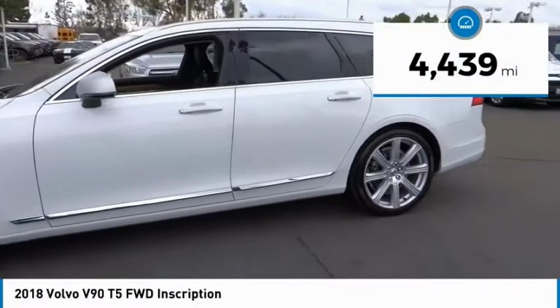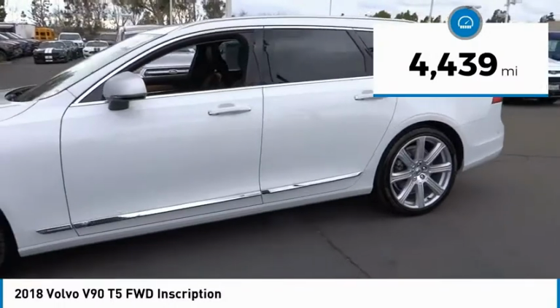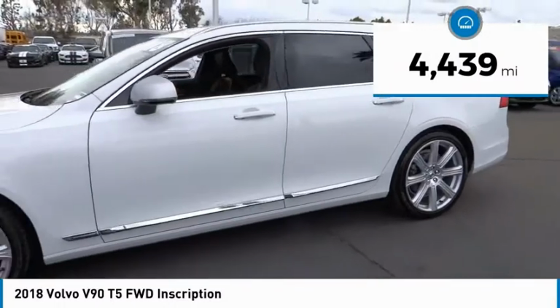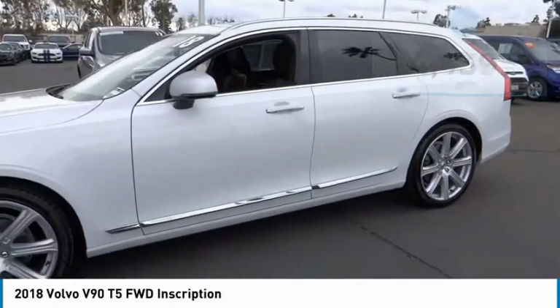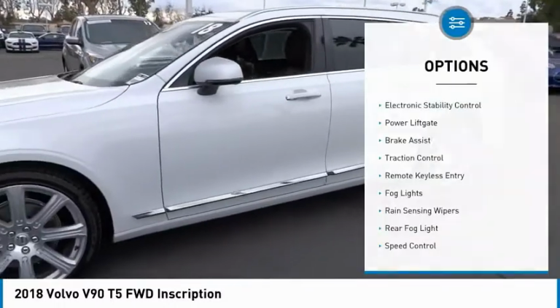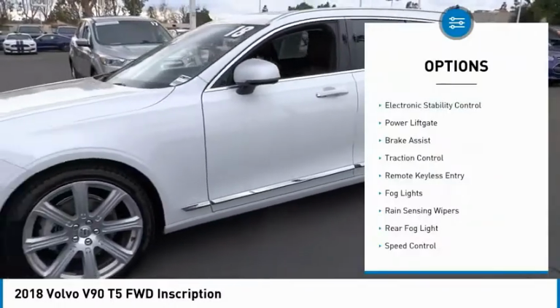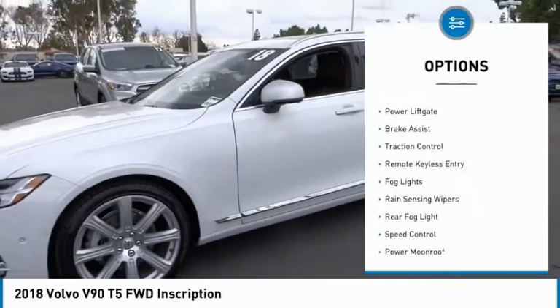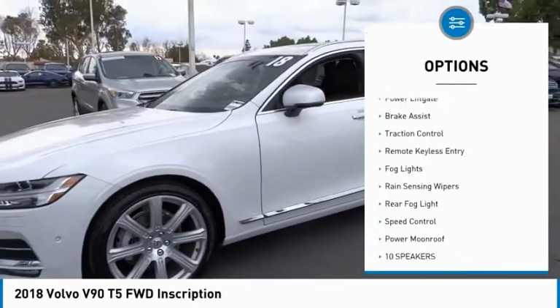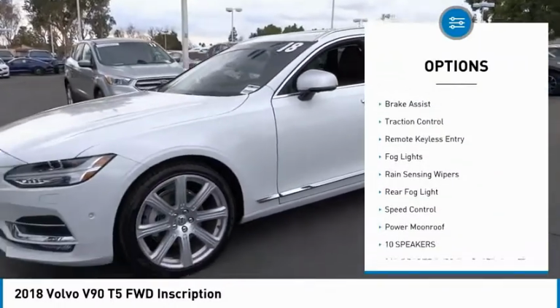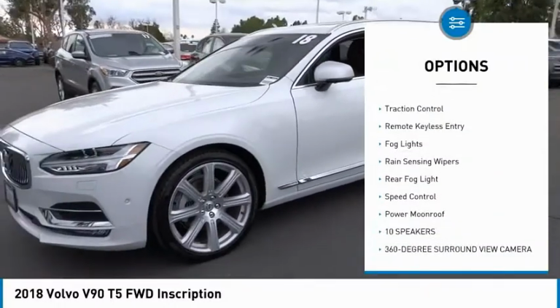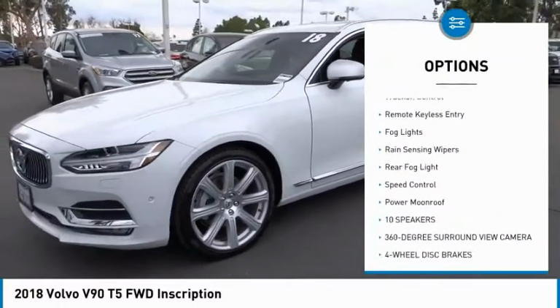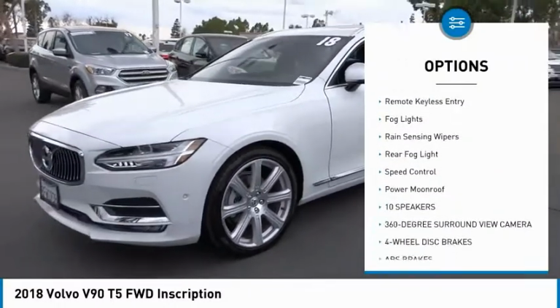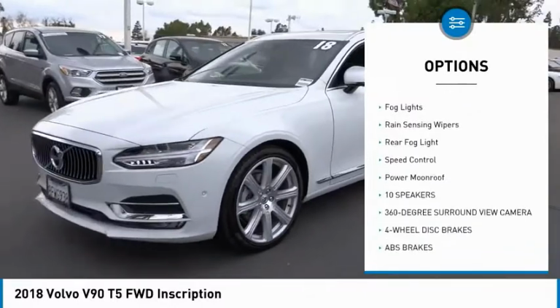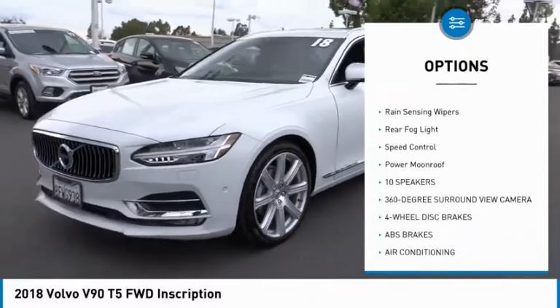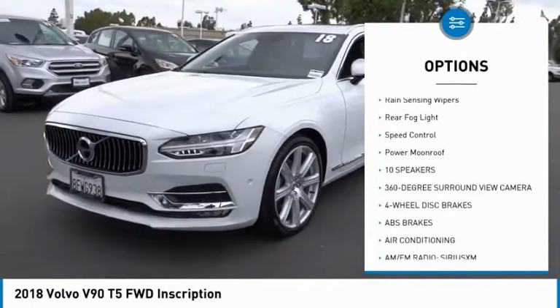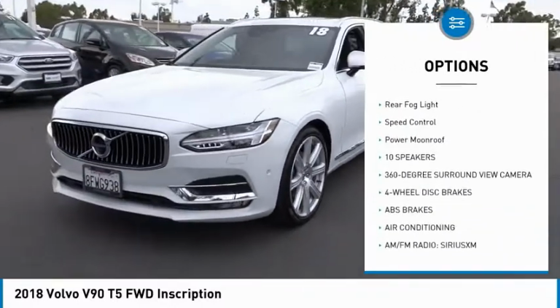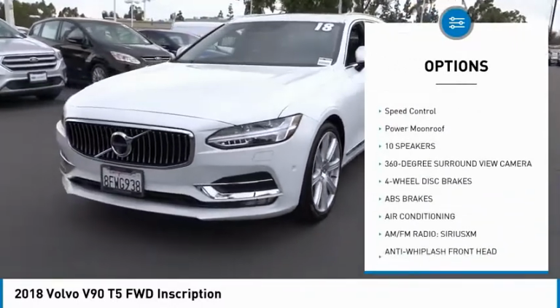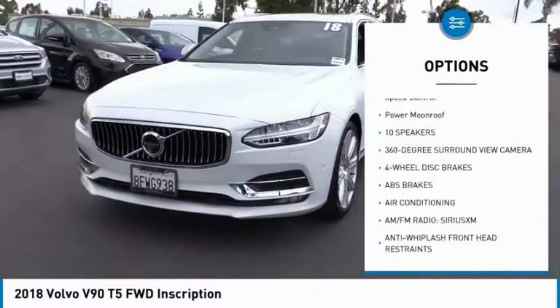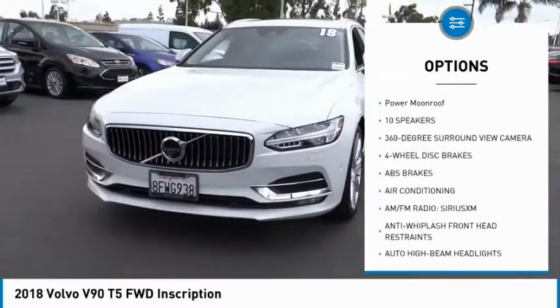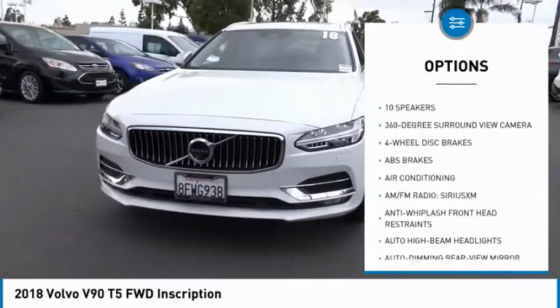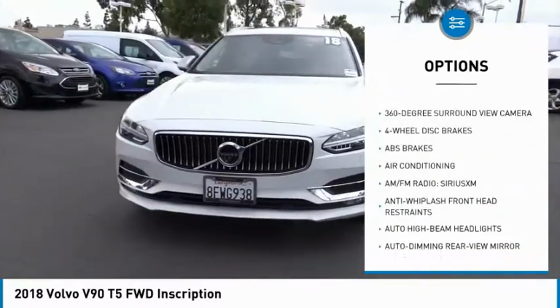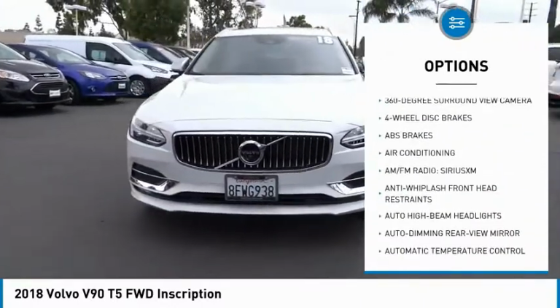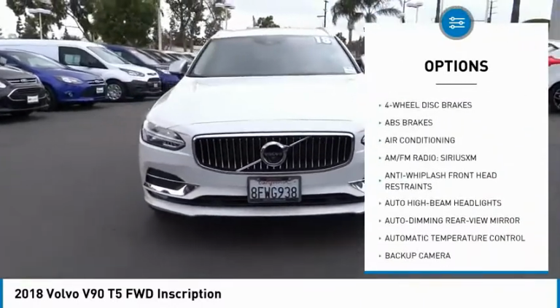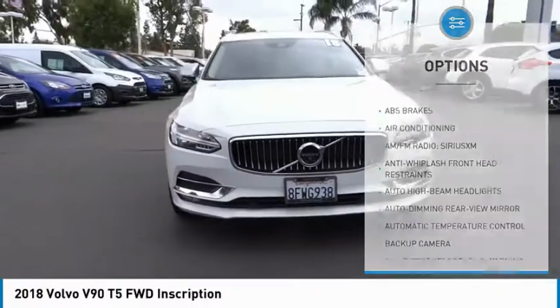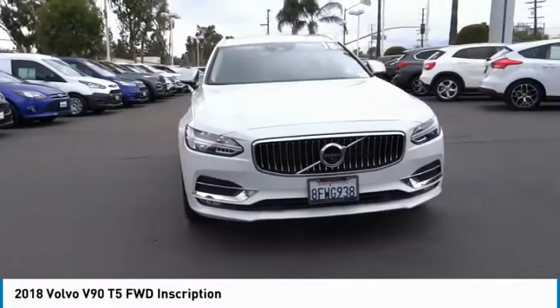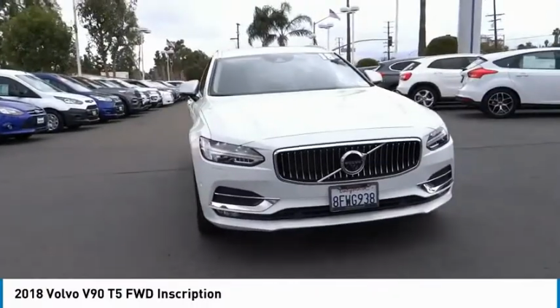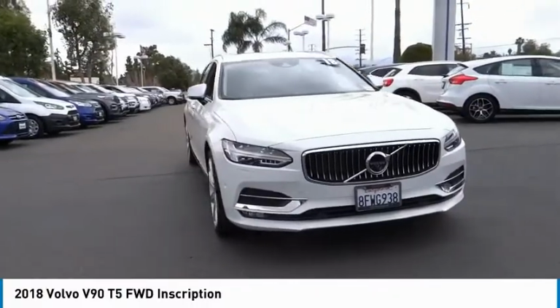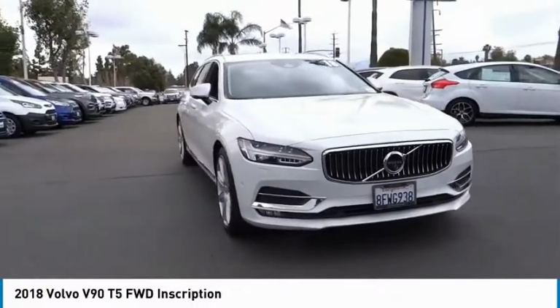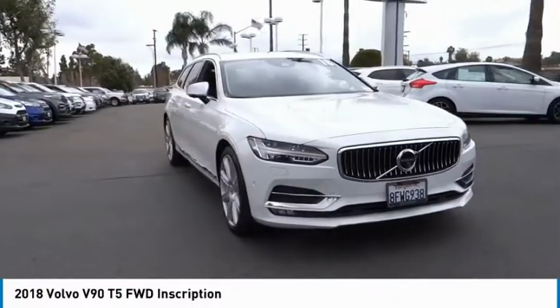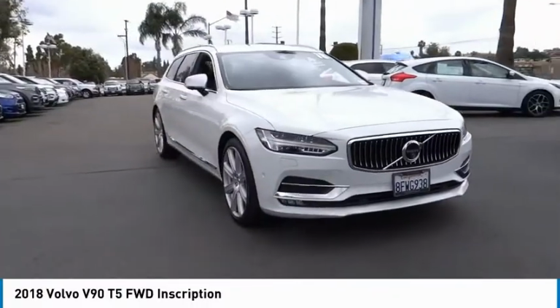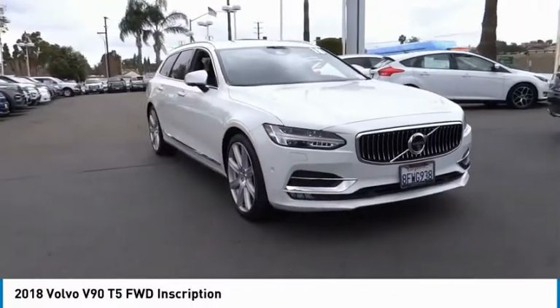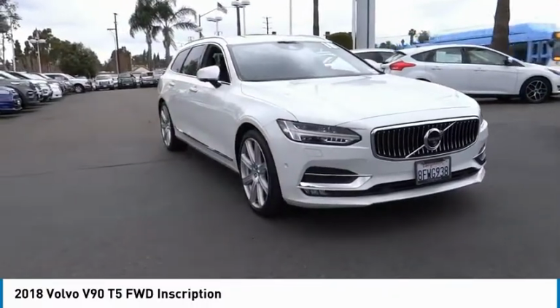Here are some of this vehicle's great options: electronic stability control, power liftgate, brake assist, traction control, remote keyless entry, fog lights, rain-sensing wipers, rear fog light, speed control, and power moonroof.